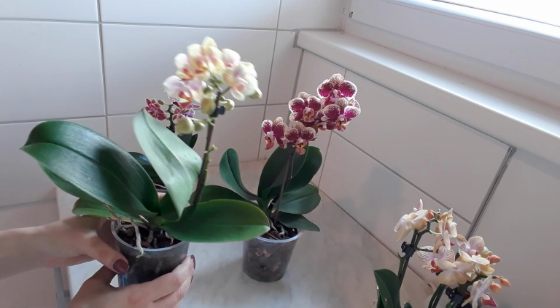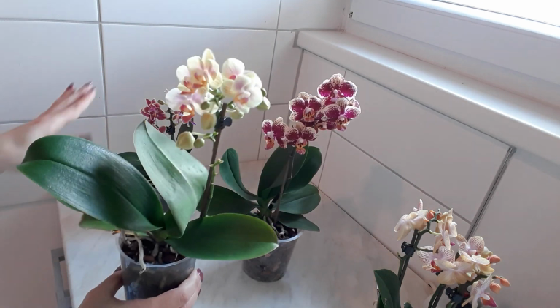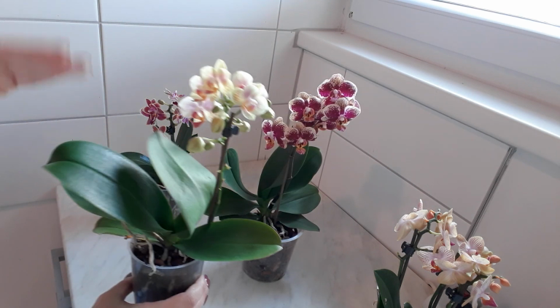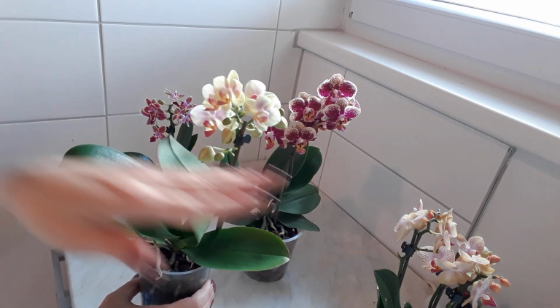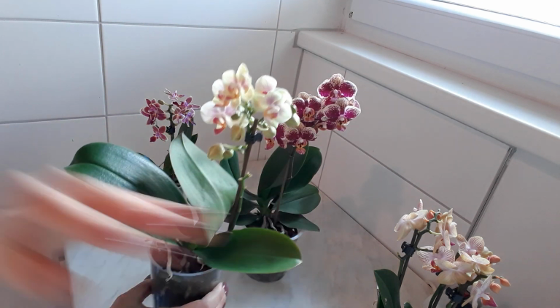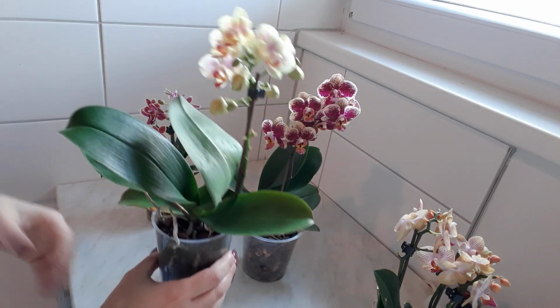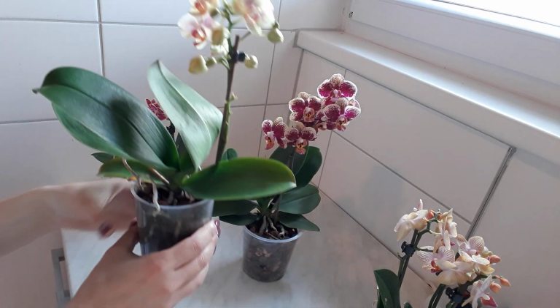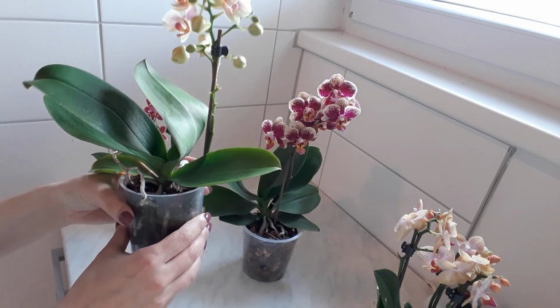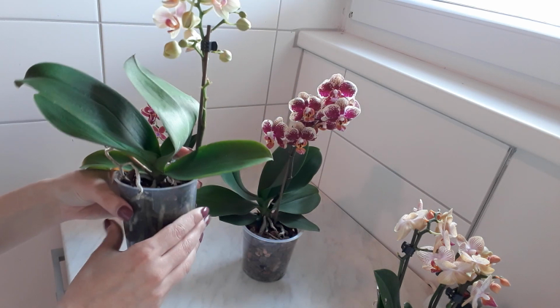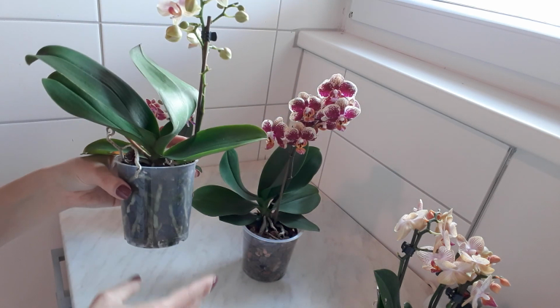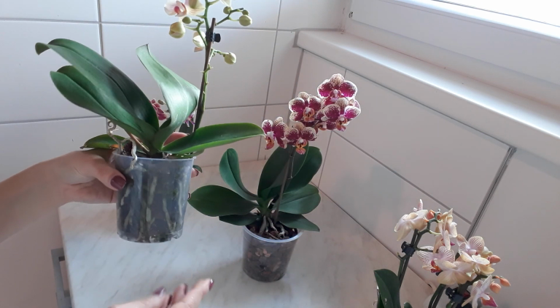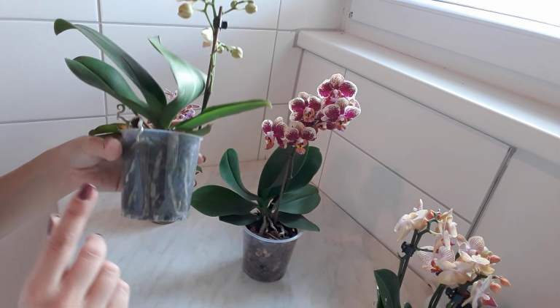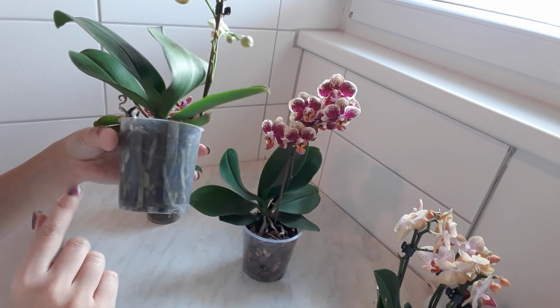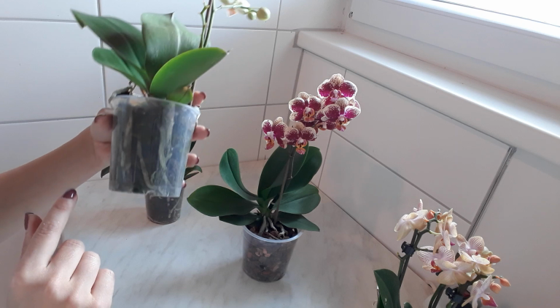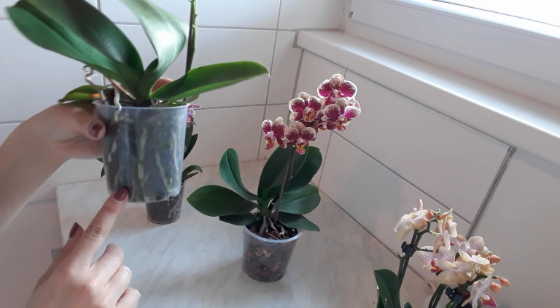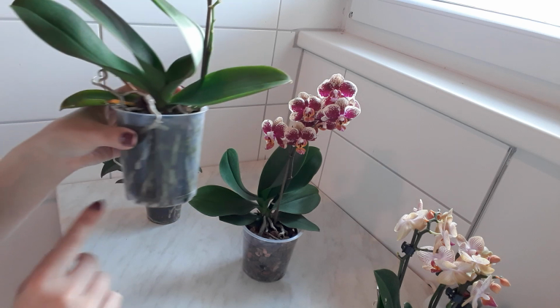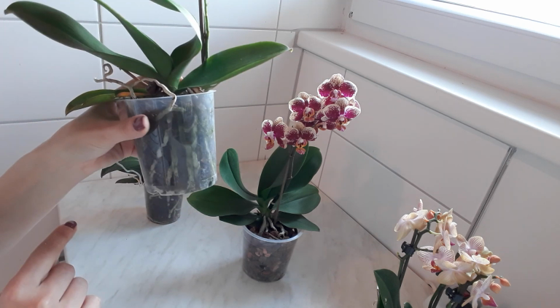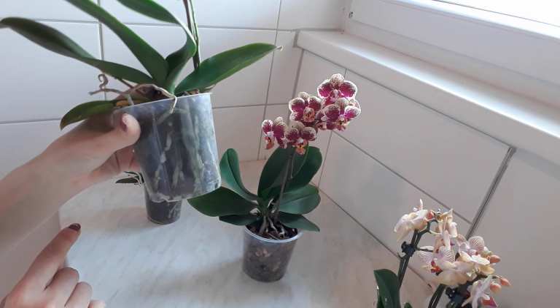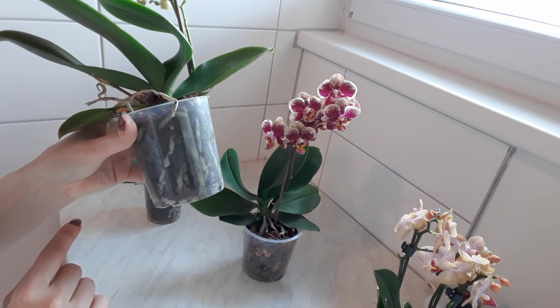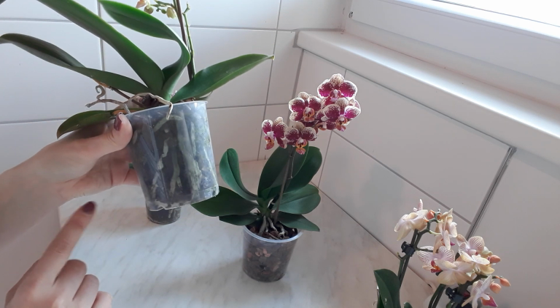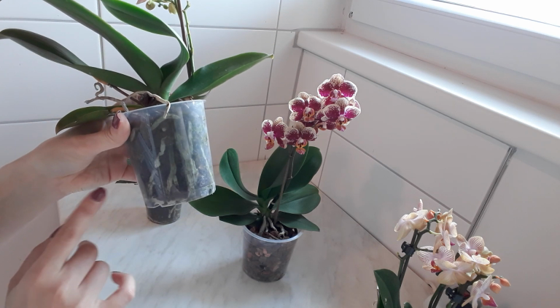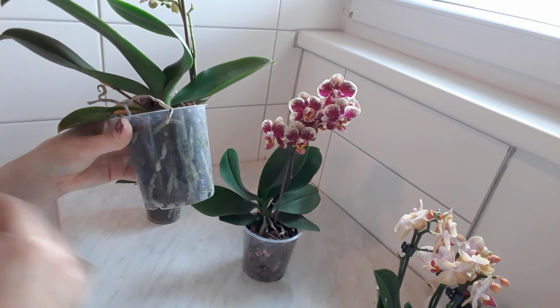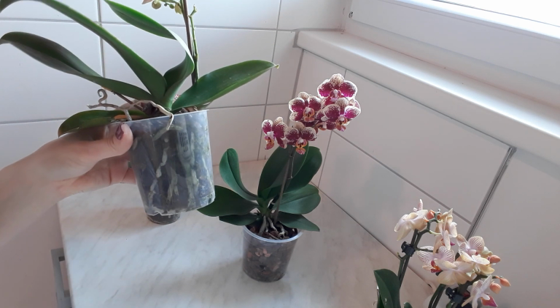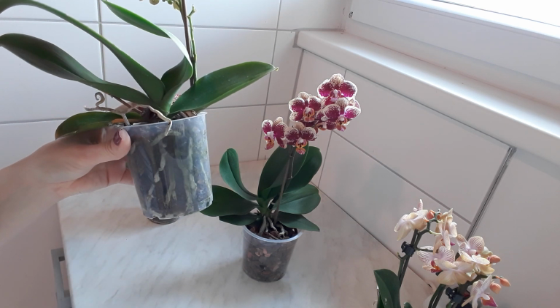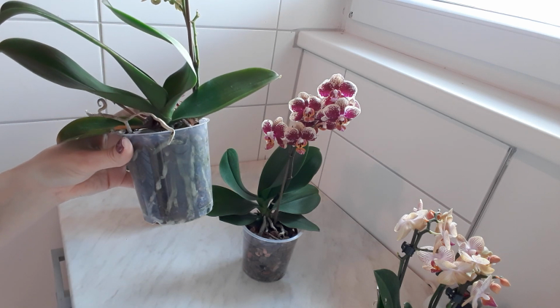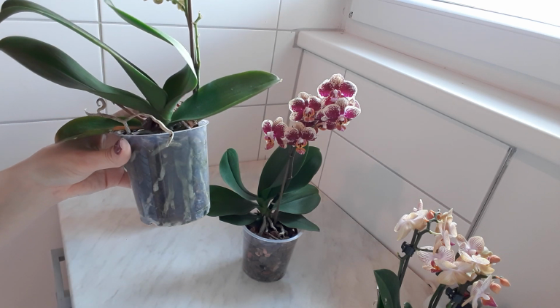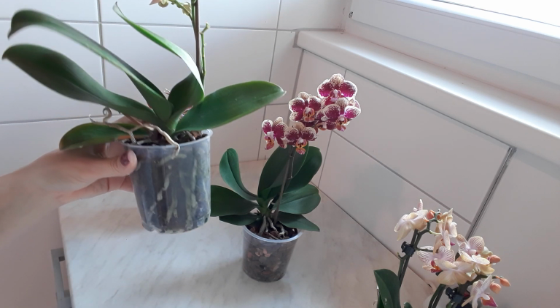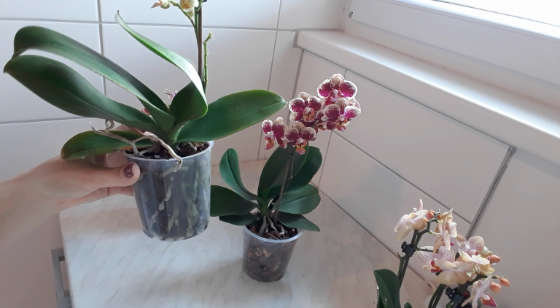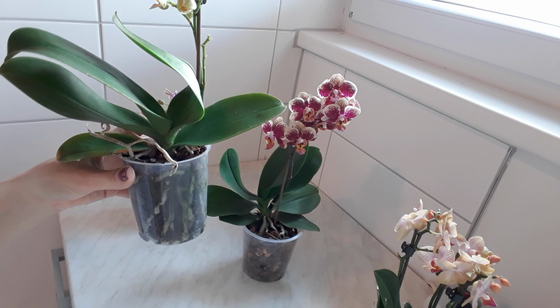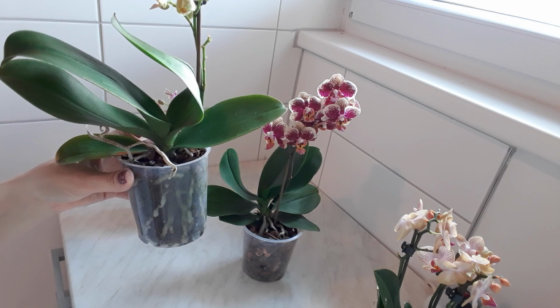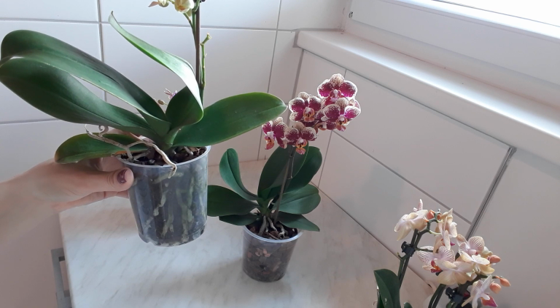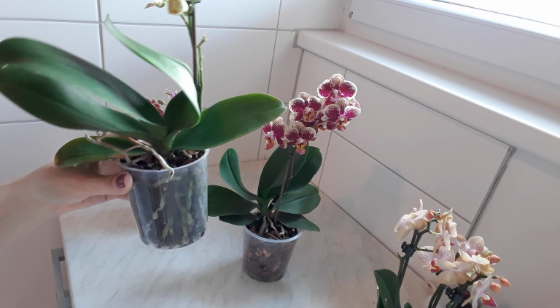These three together had a problem with roots. Not all the roots were healthy and I haven't repotted this orchid yet, which I'm going to do actually.